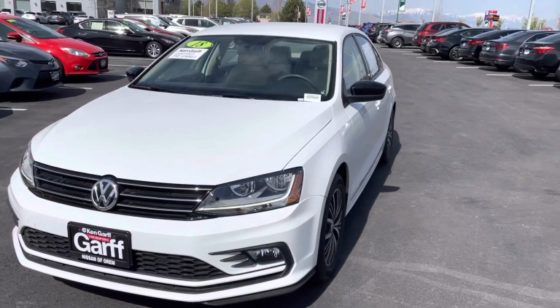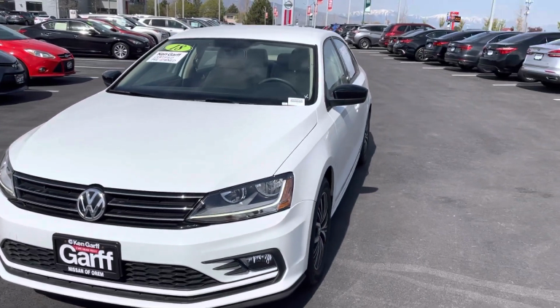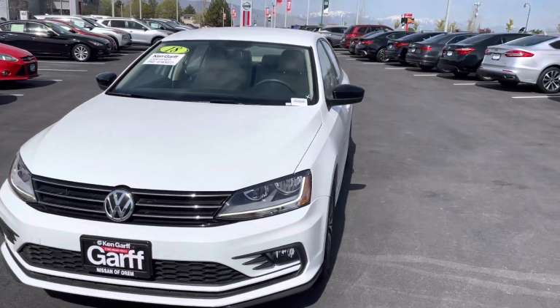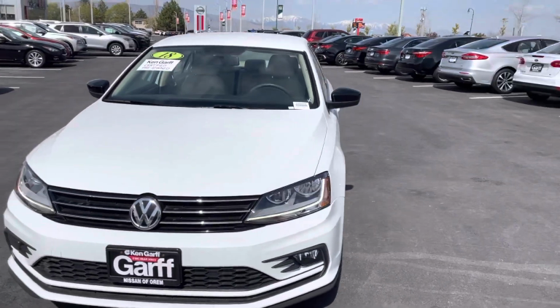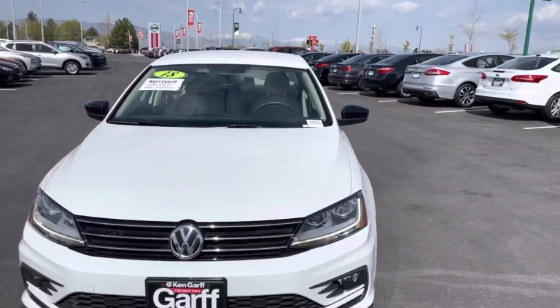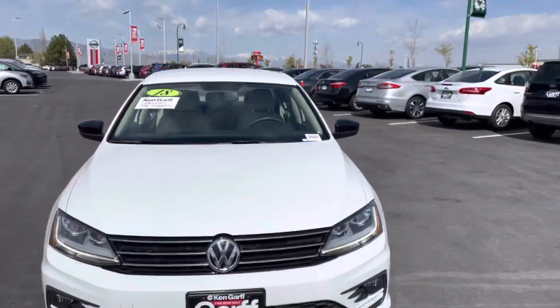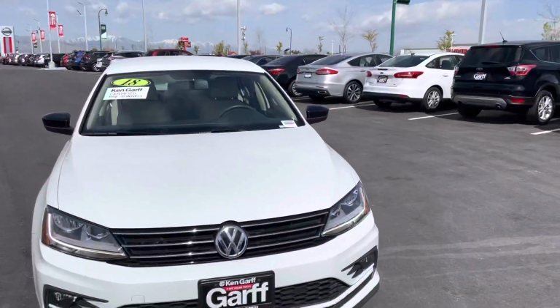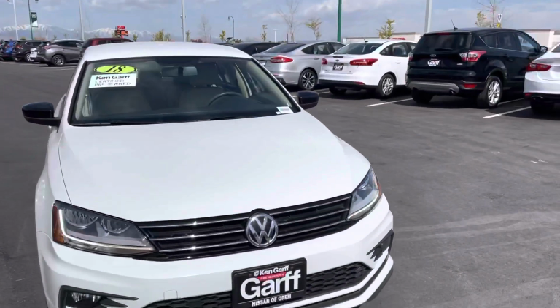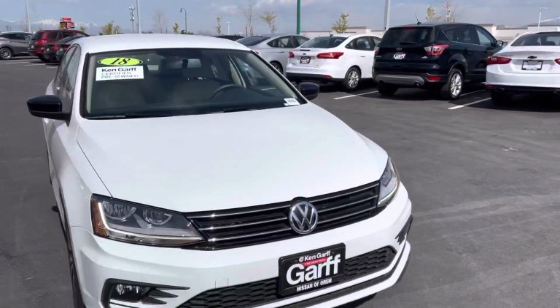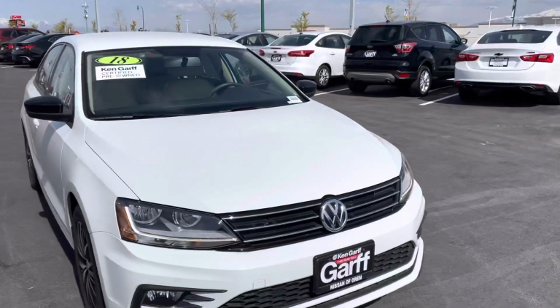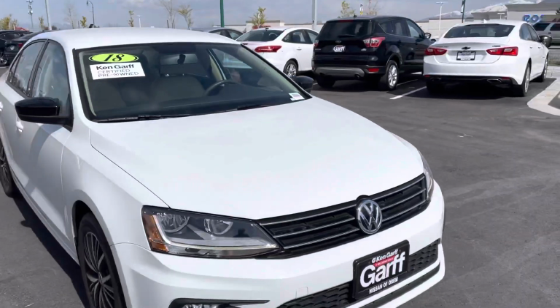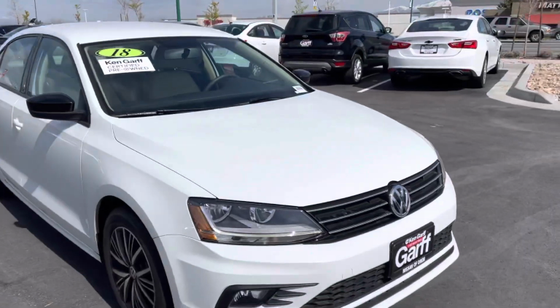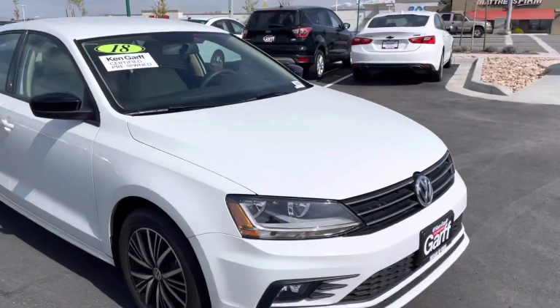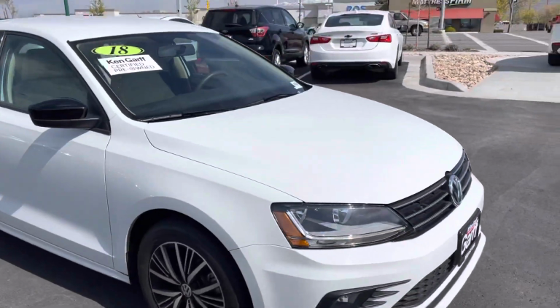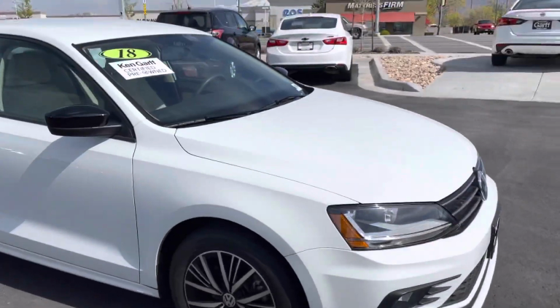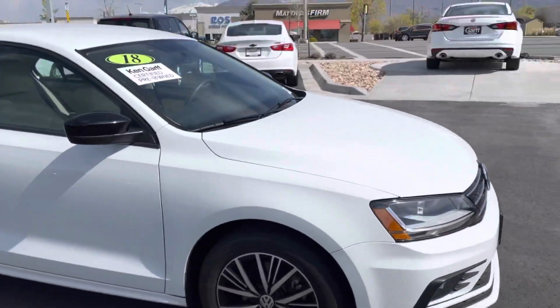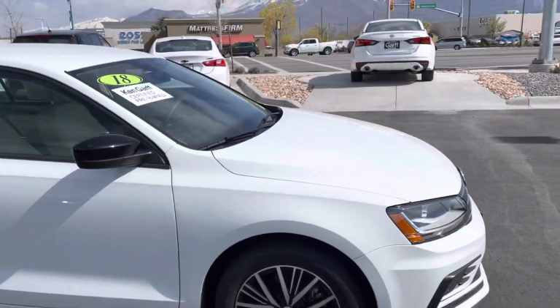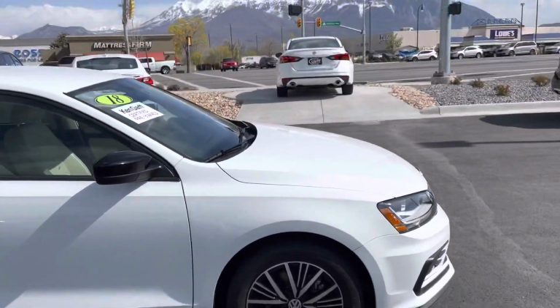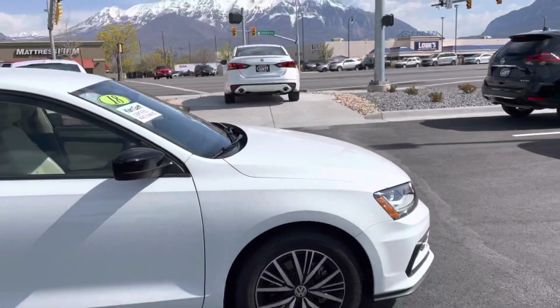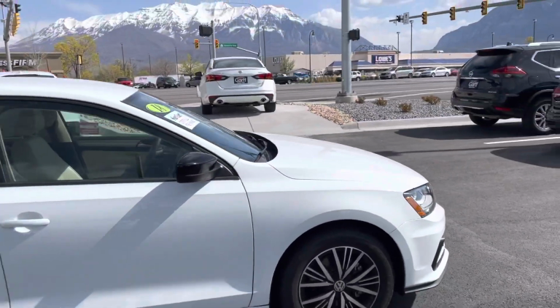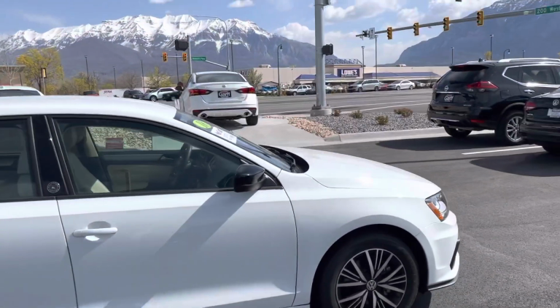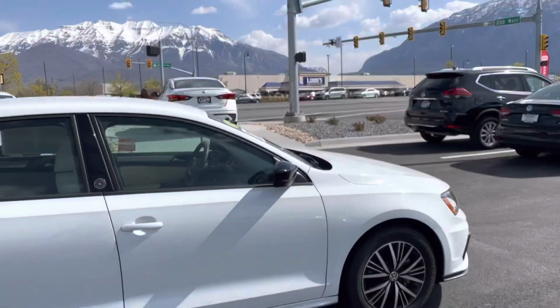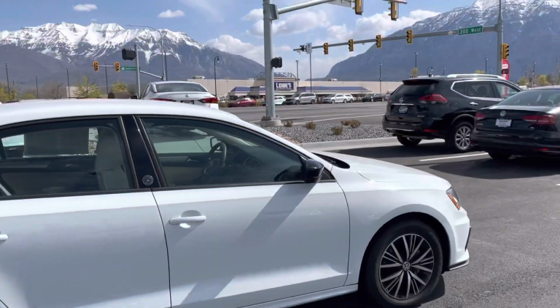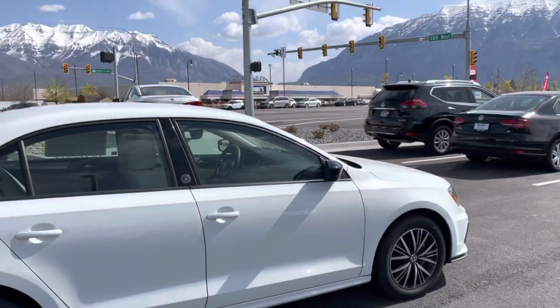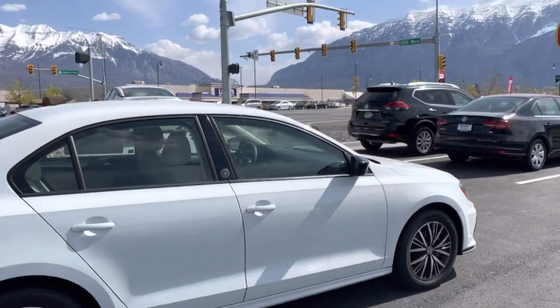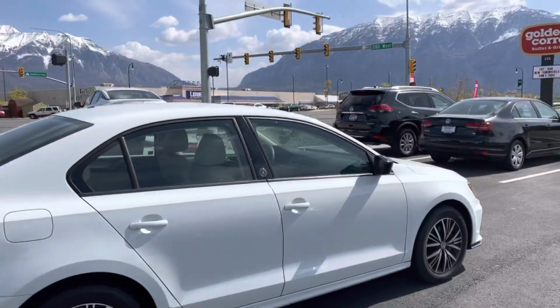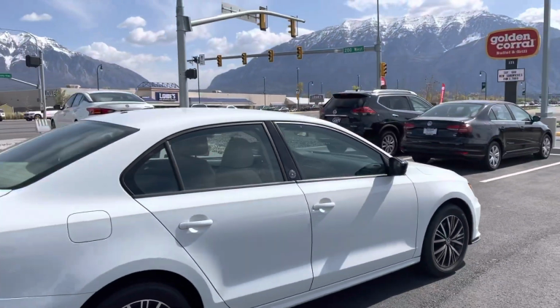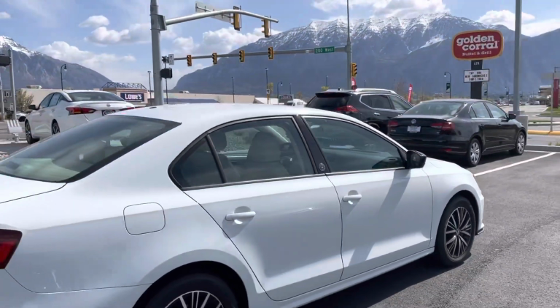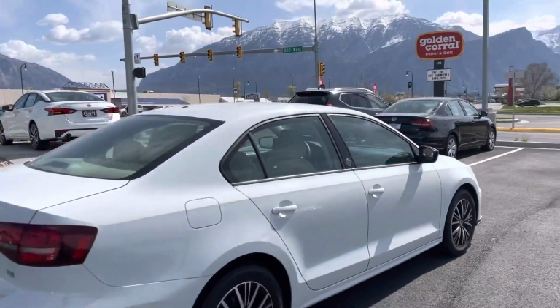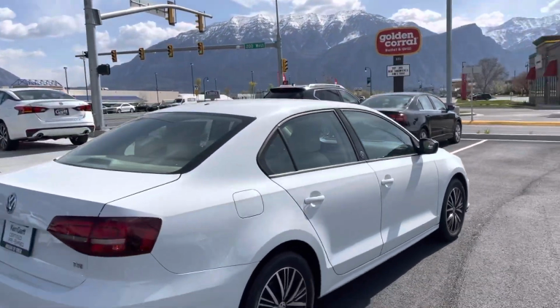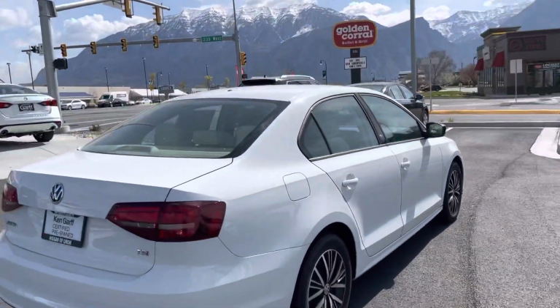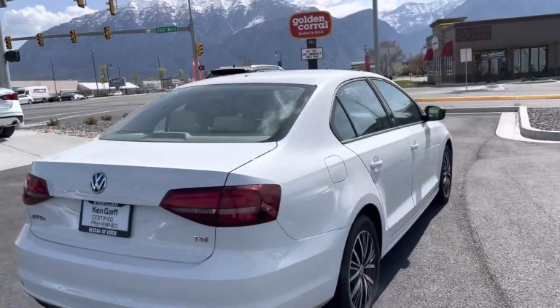Here's a quick look around the 2018 Volkswagen Jetta, the SE model. I'll give you a look around the outside, and then we'll check out the inside and go over some of the features. Super nice looks around the outside. It's the TSI.